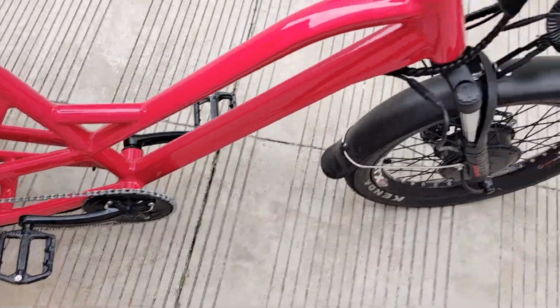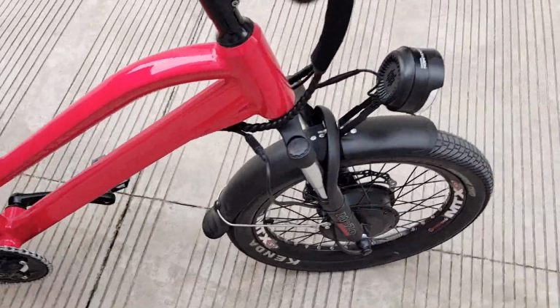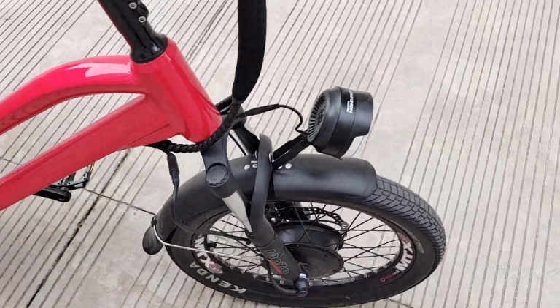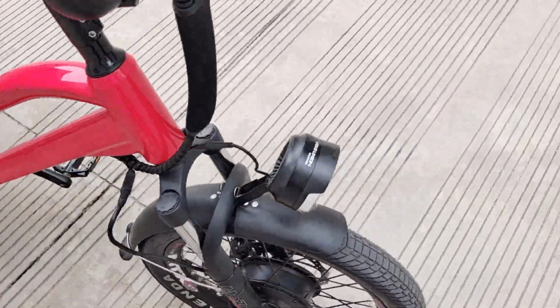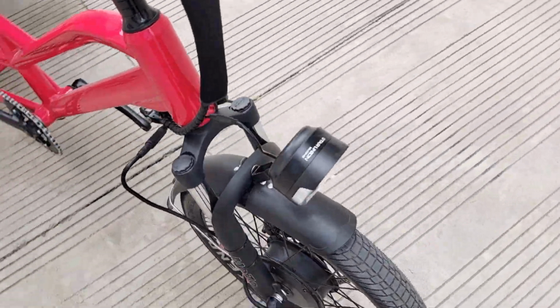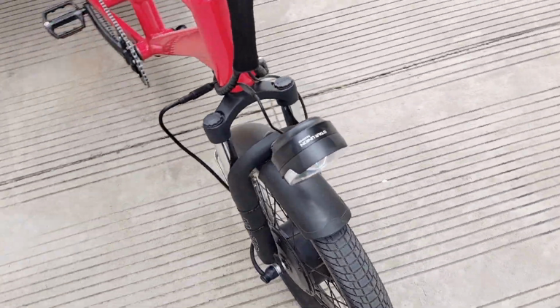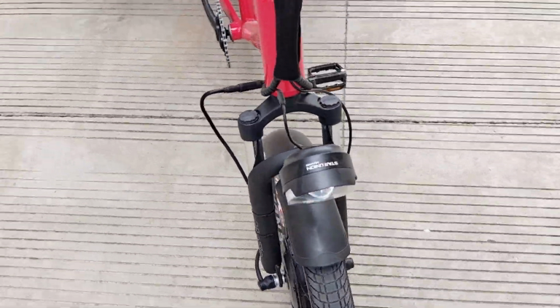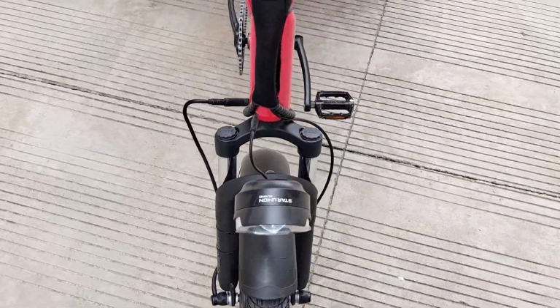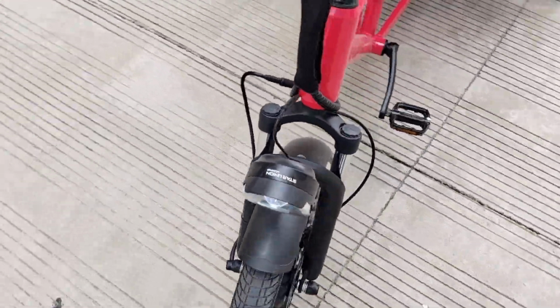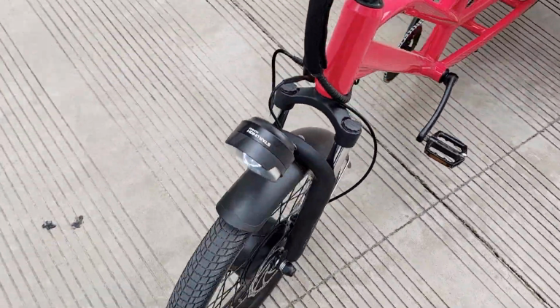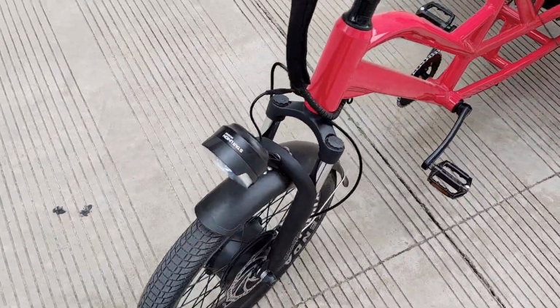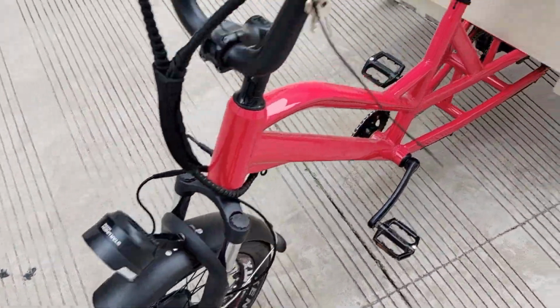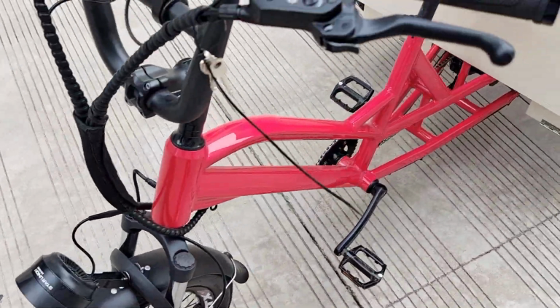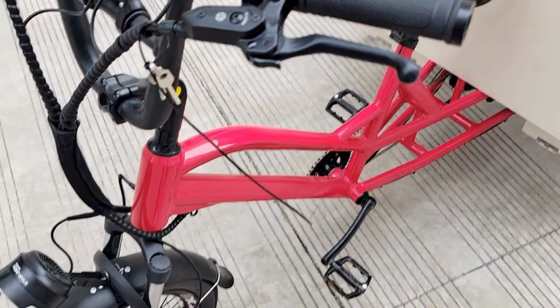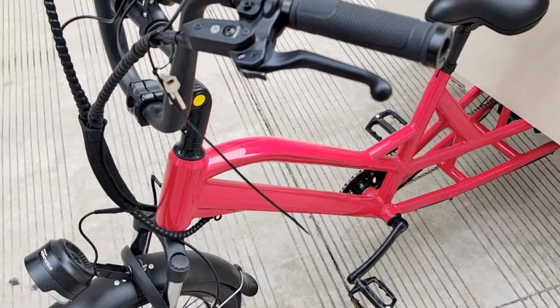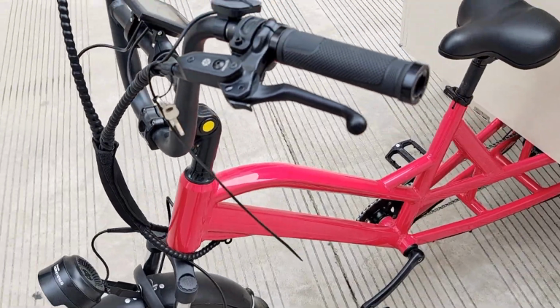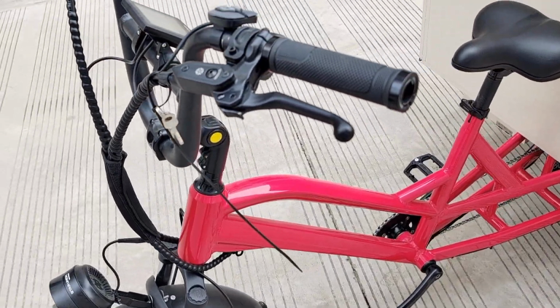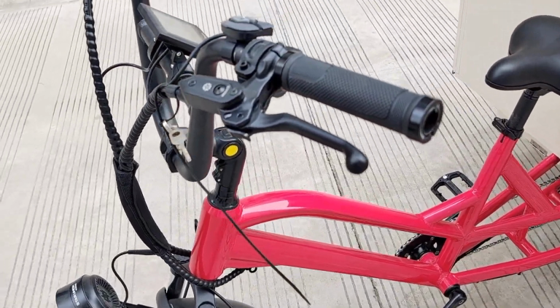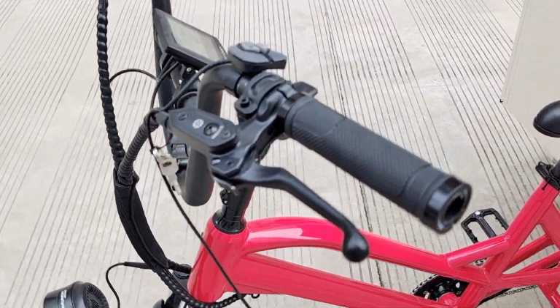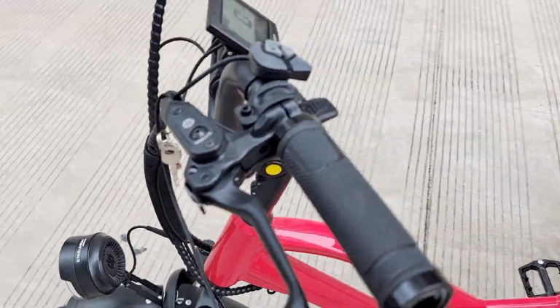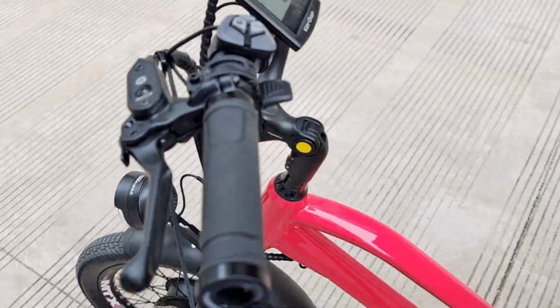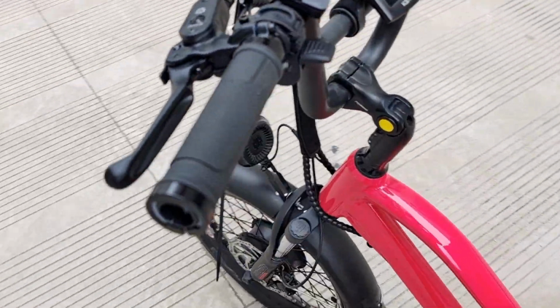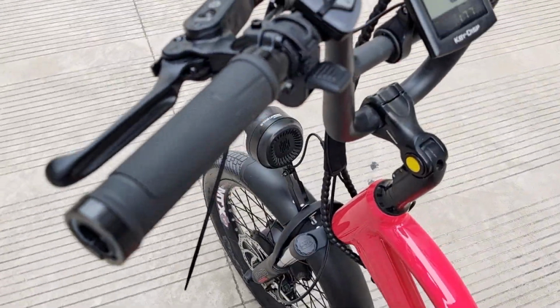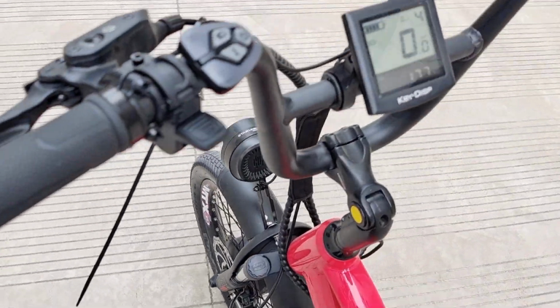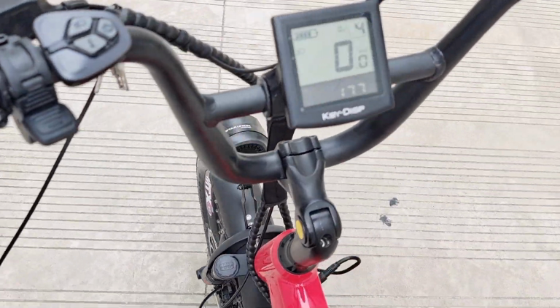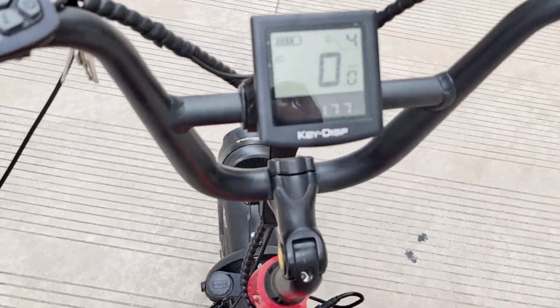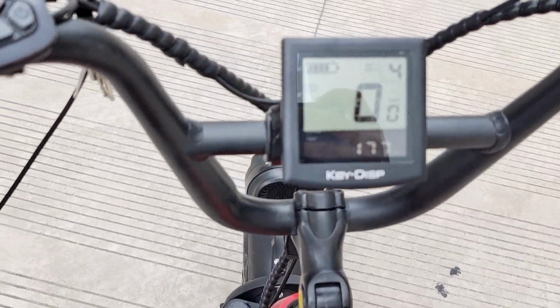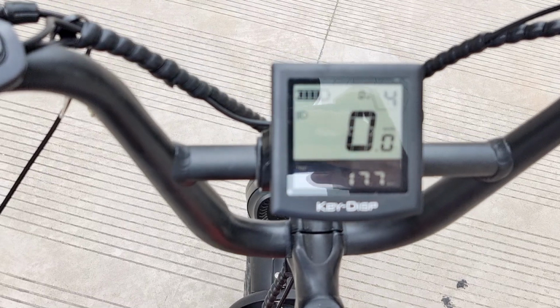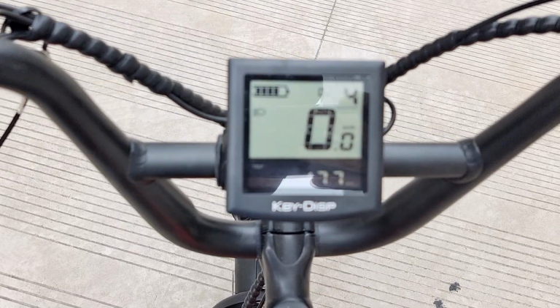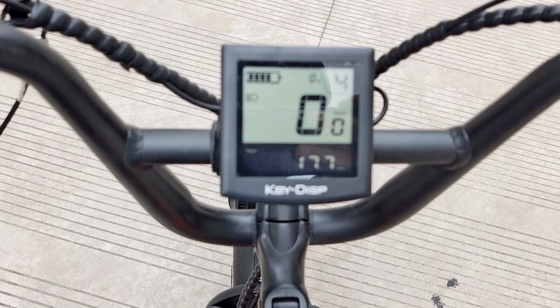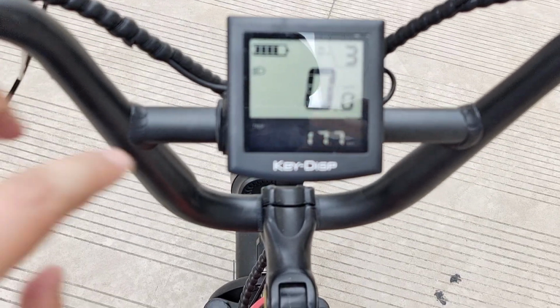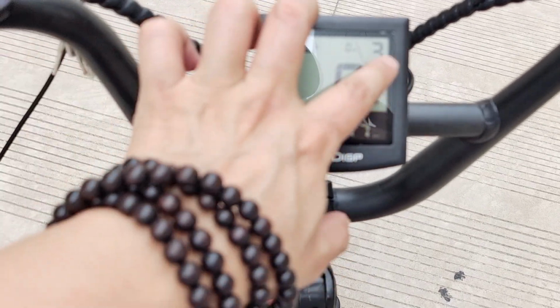We have front and back LED lights, hydraulic disc brakes front and back, and five different pedal-assisted speeds.